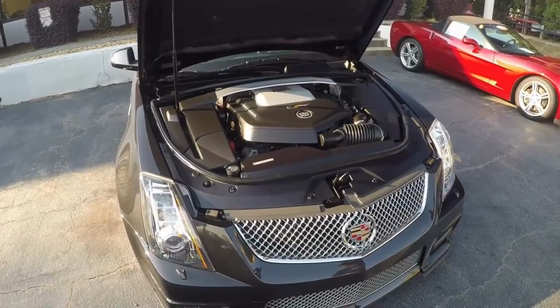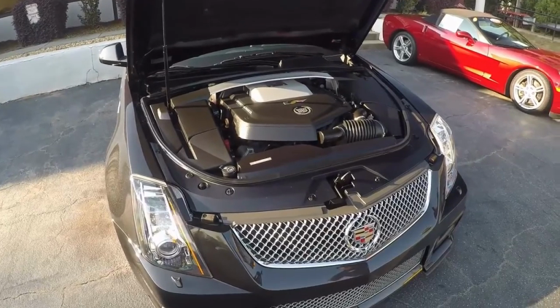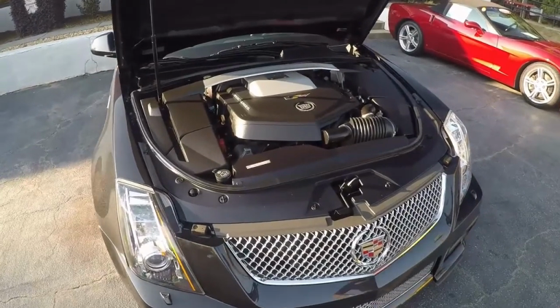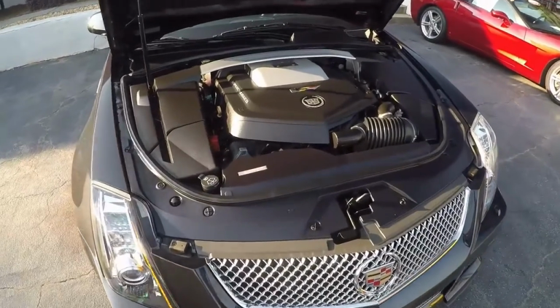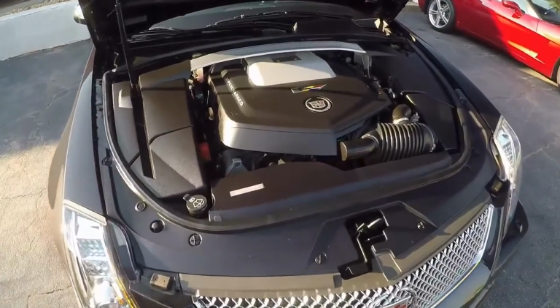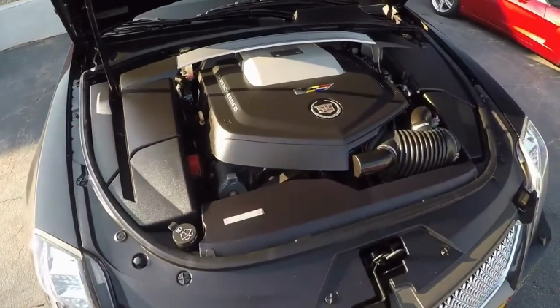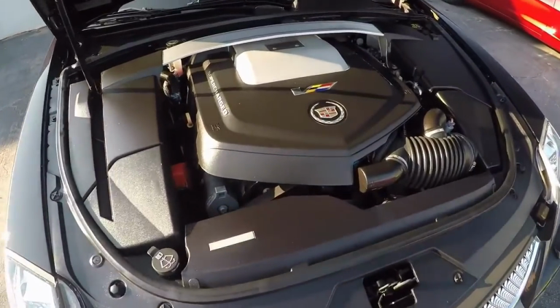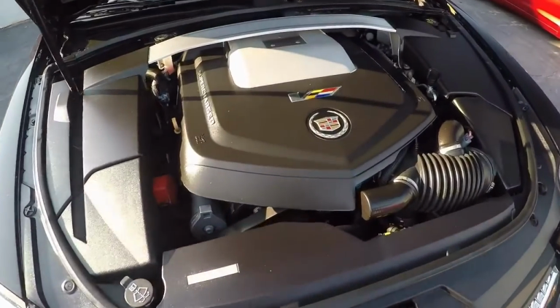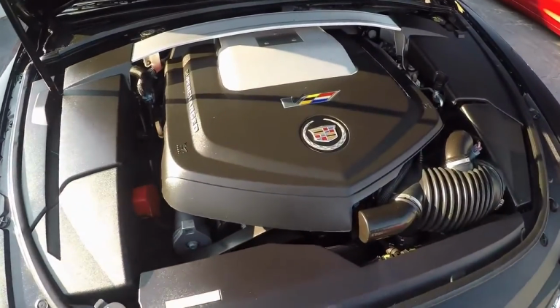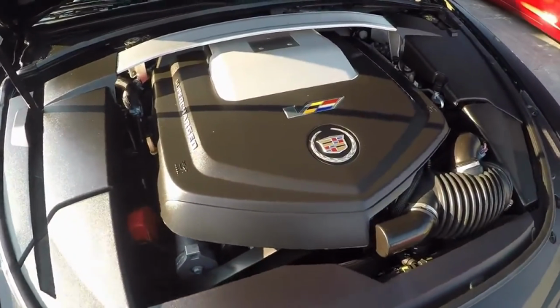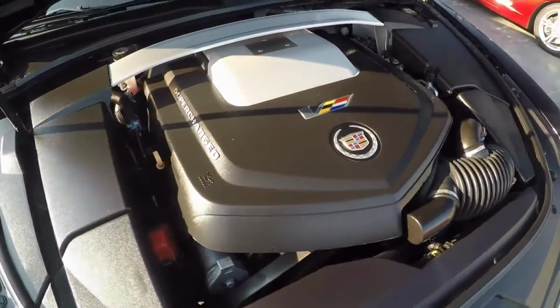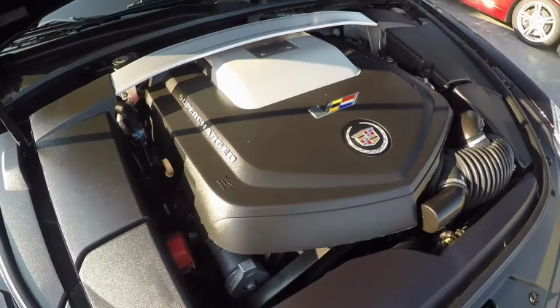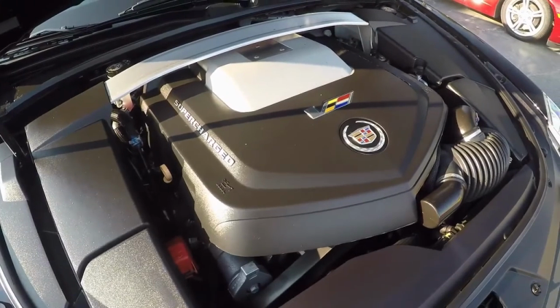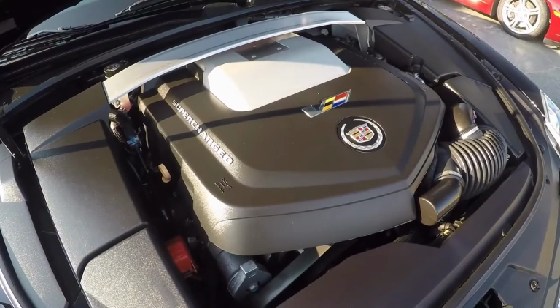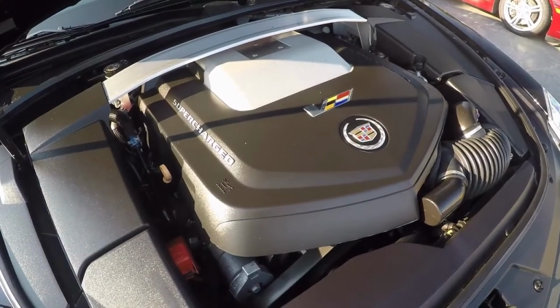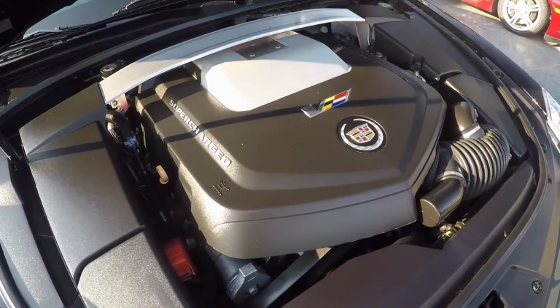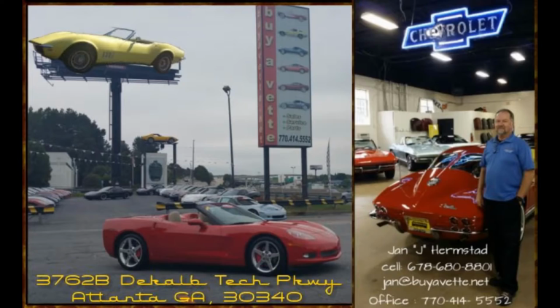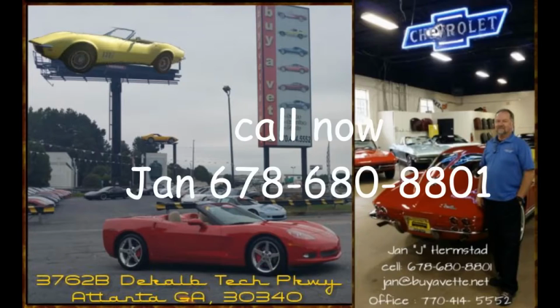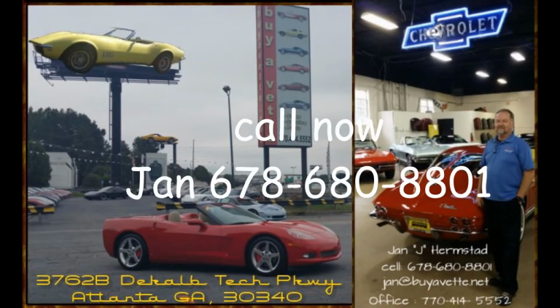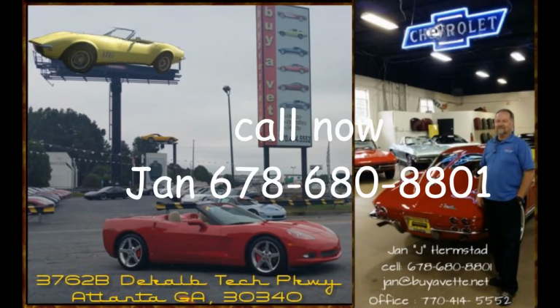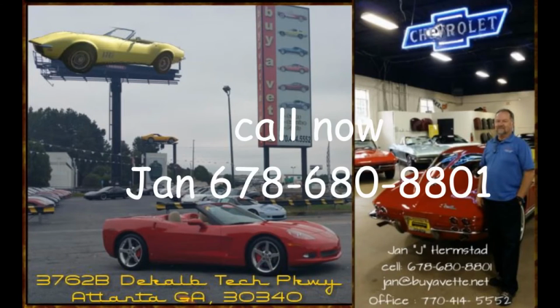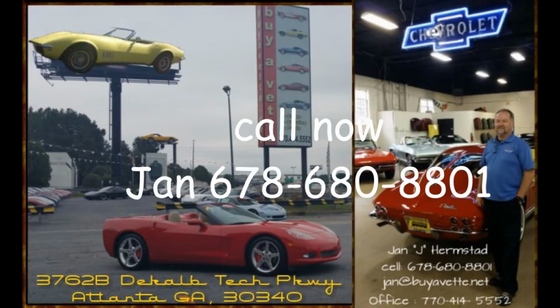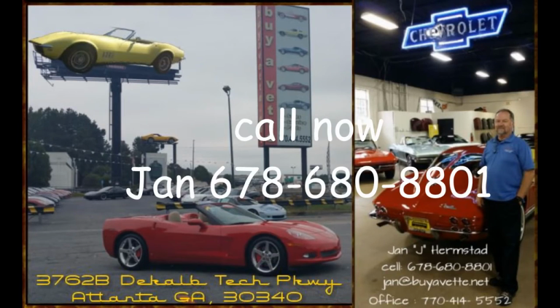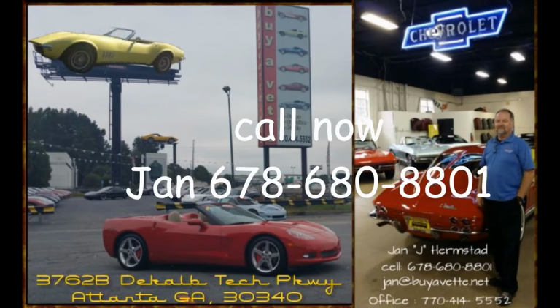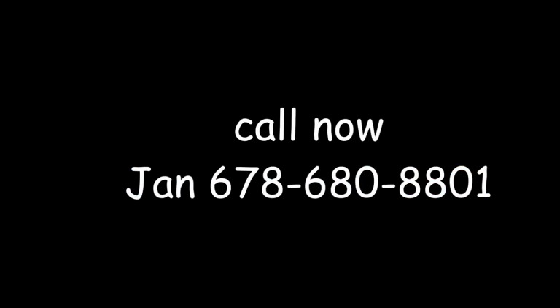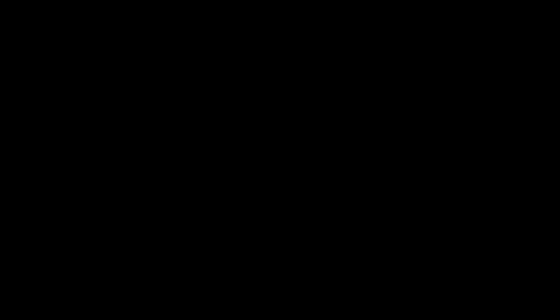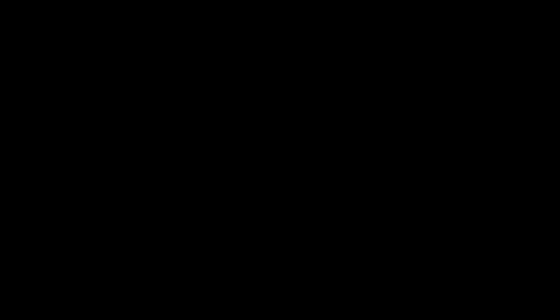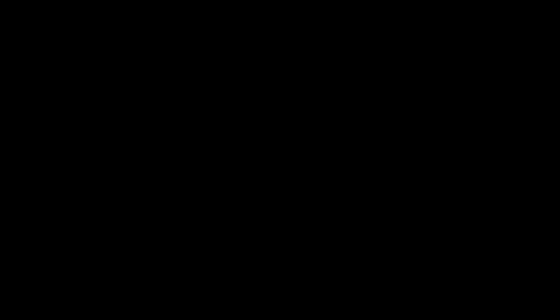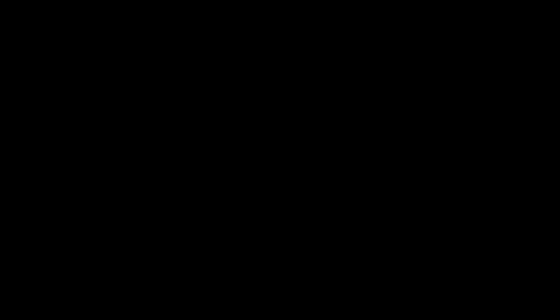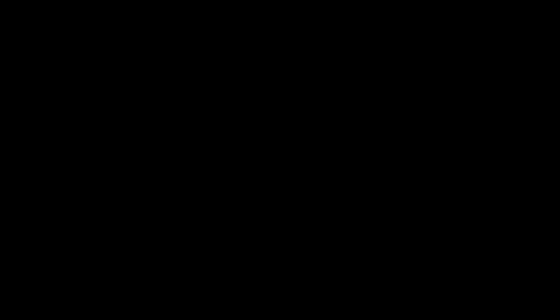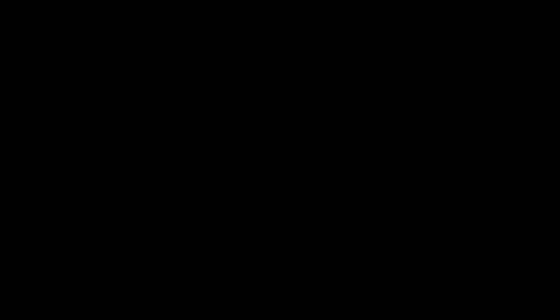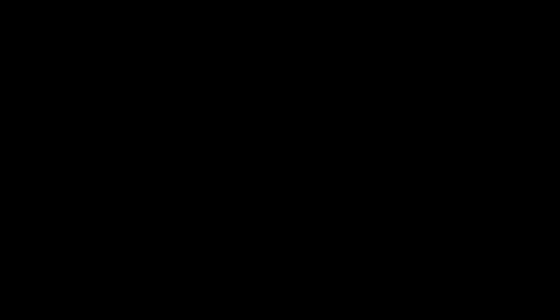Call me now. Here's a look at the engine — very nicely covered up. 678-680-8801. And thank you for looking.